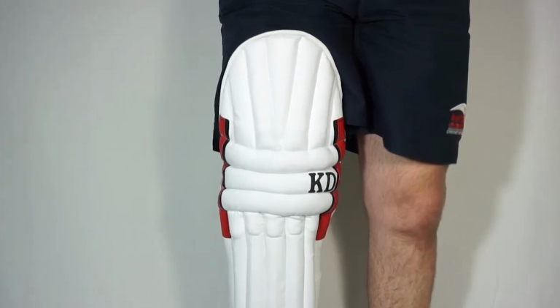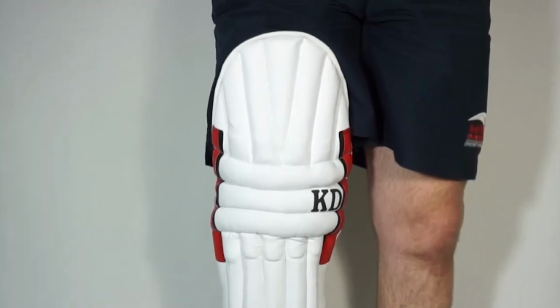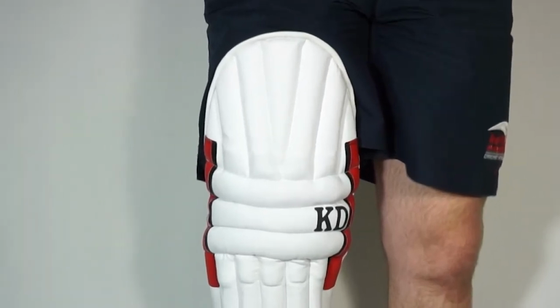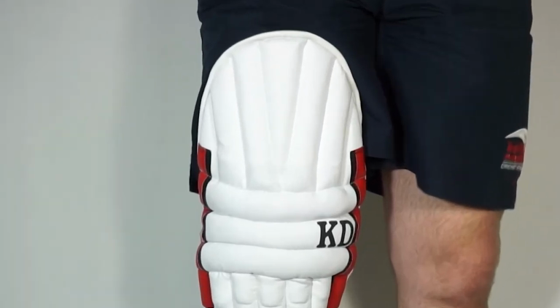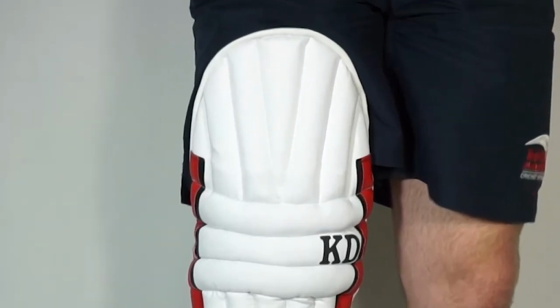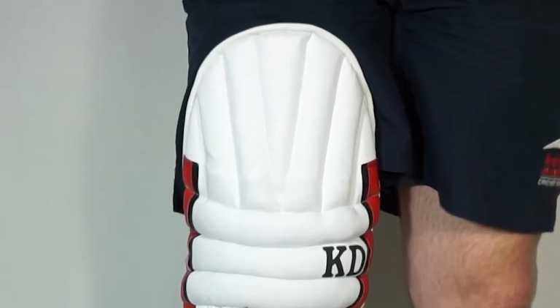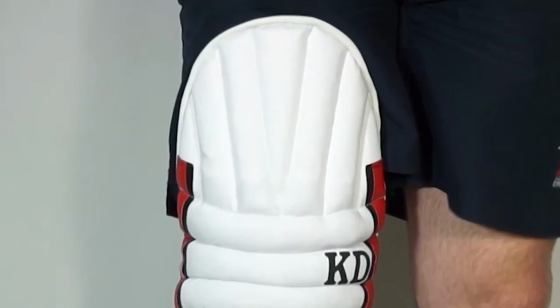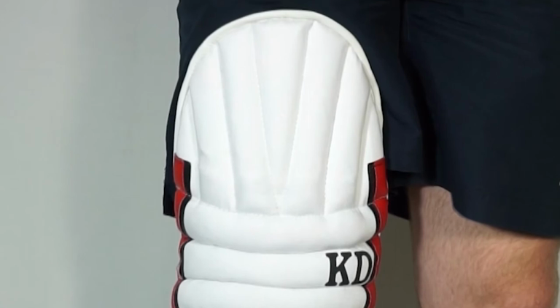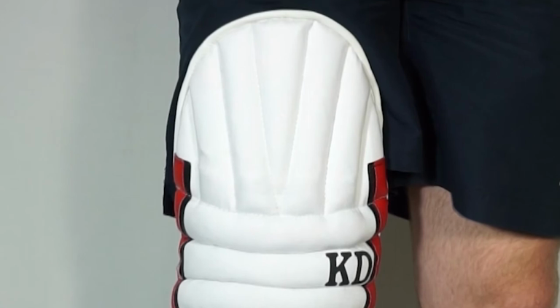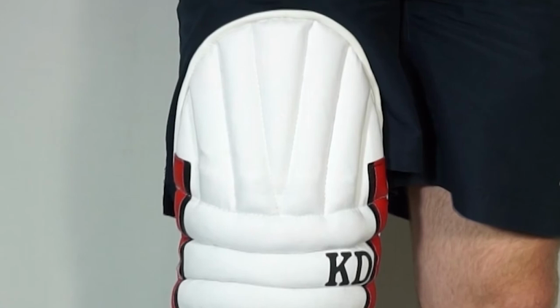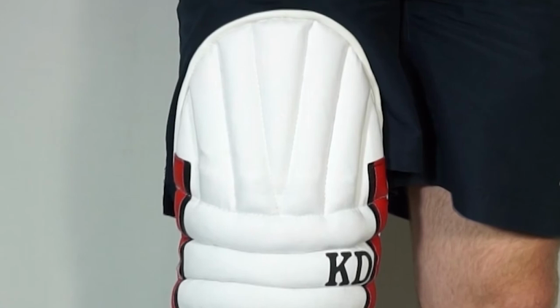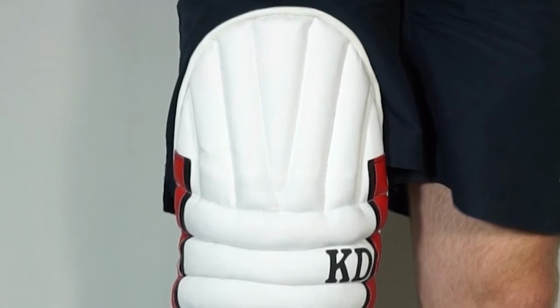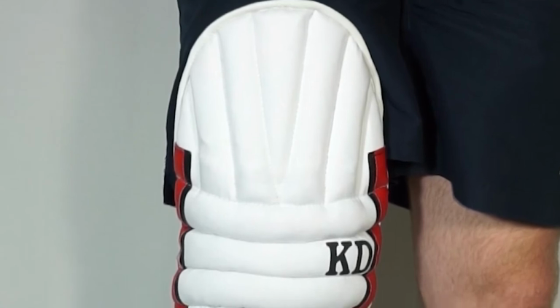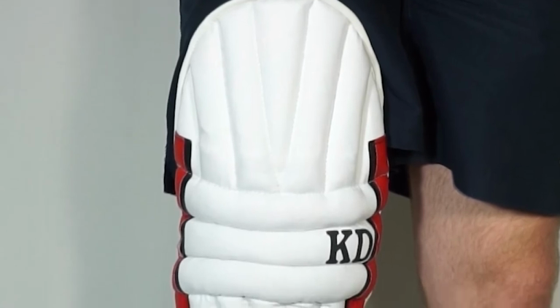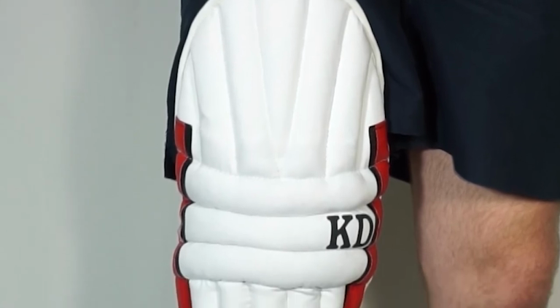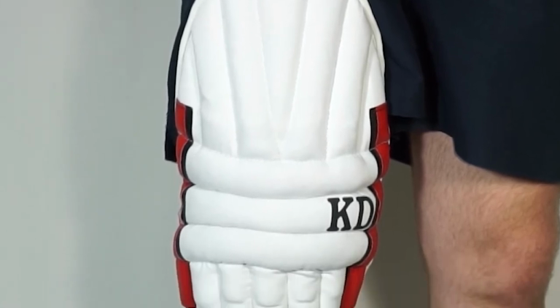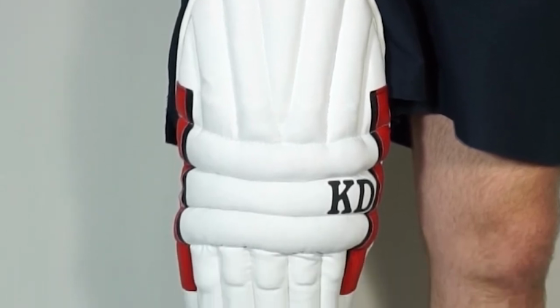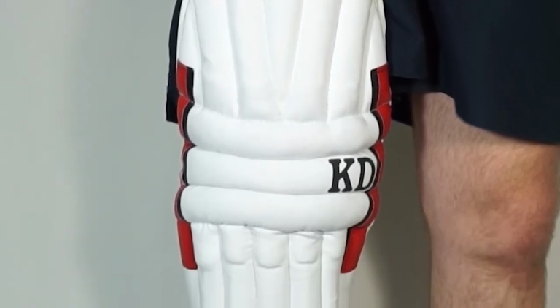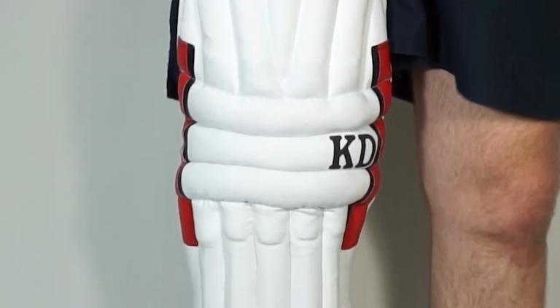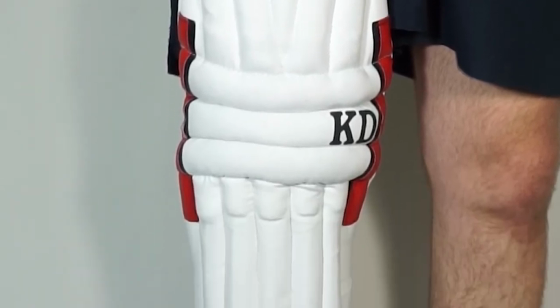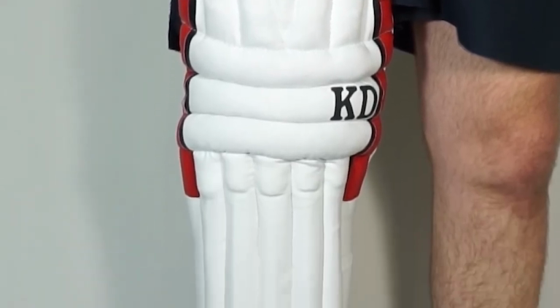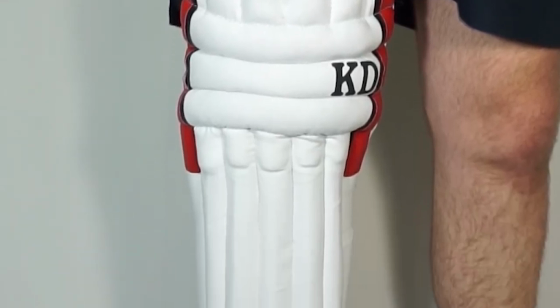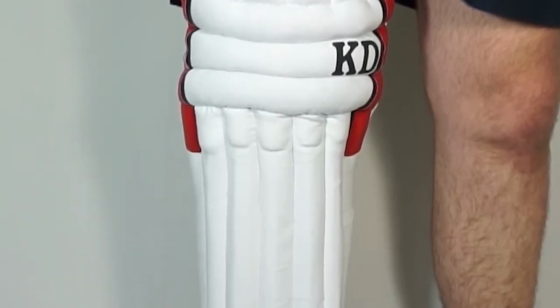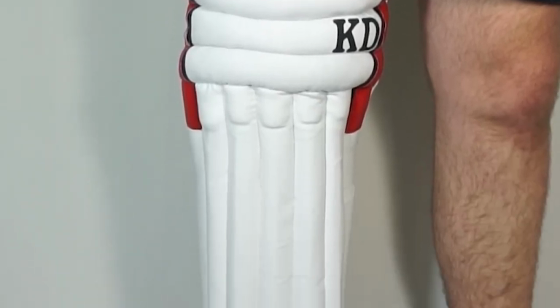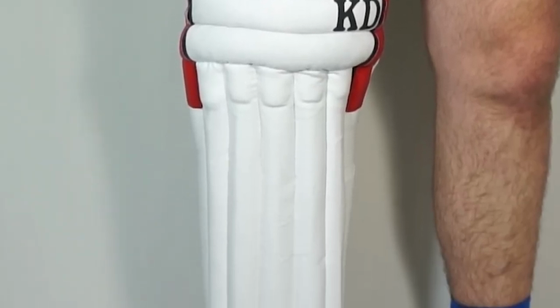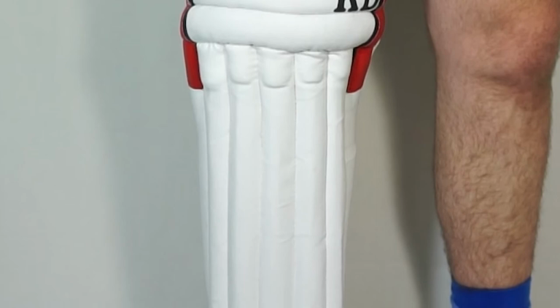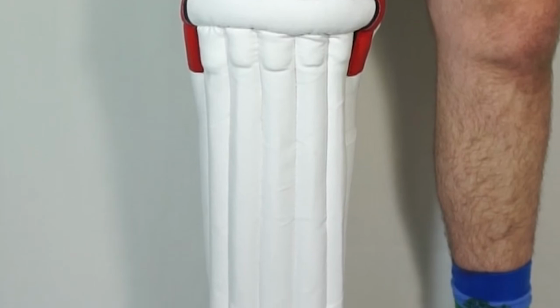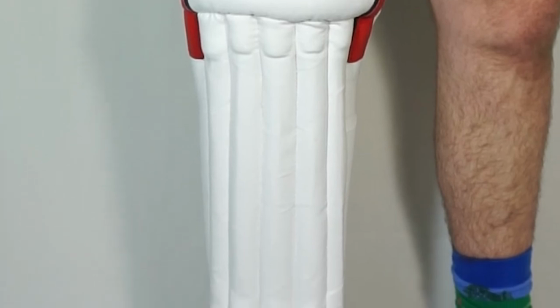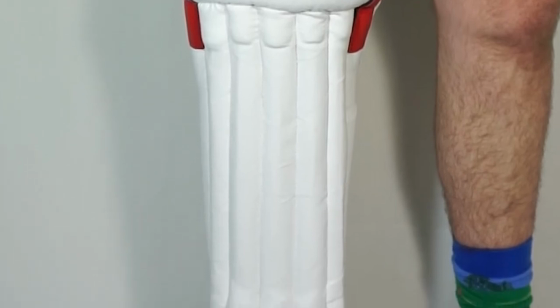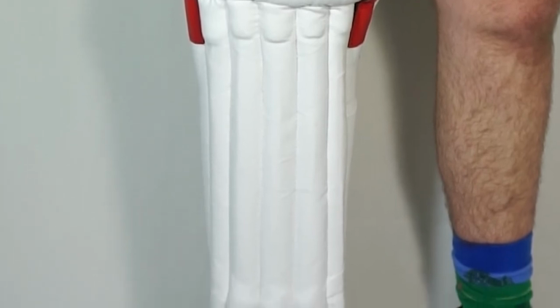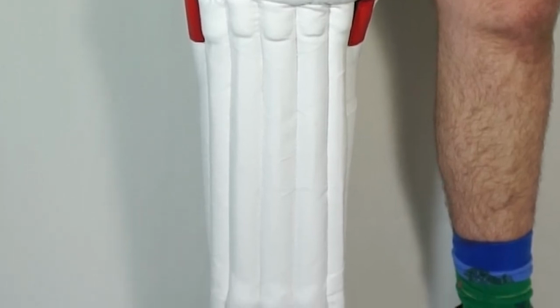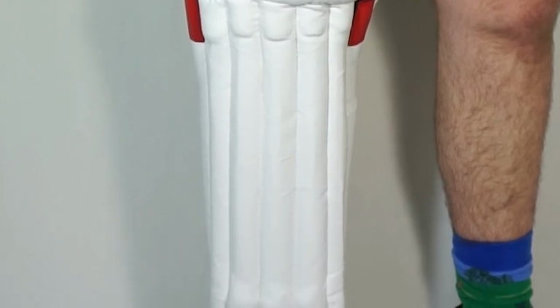In terms of the protective elements on the front of the pad, these are made of a PU and a traditional cane, while the outer material is made of a tough and durable canvas.